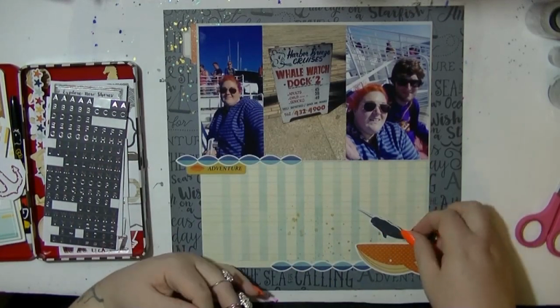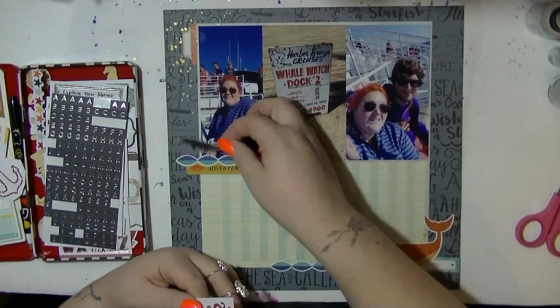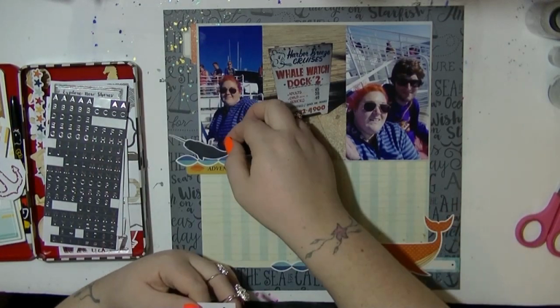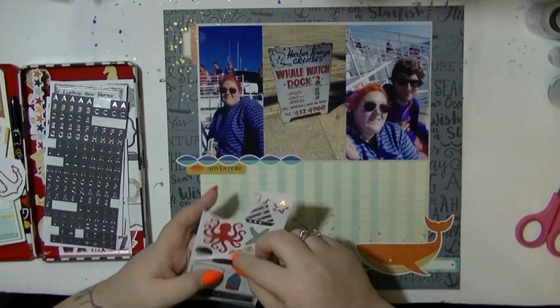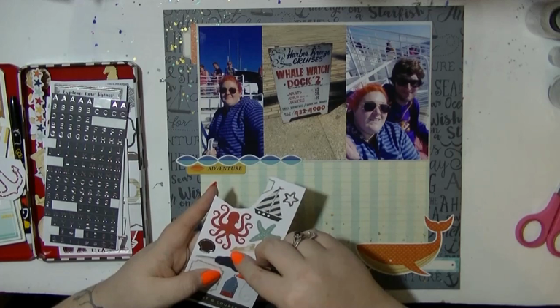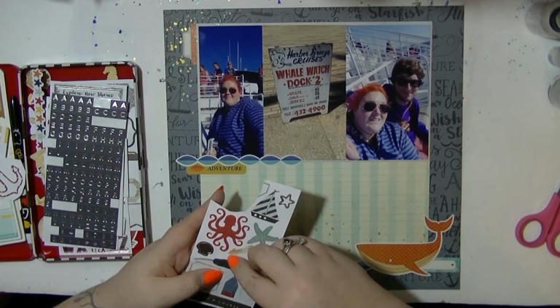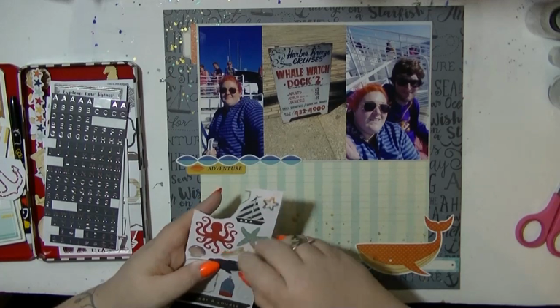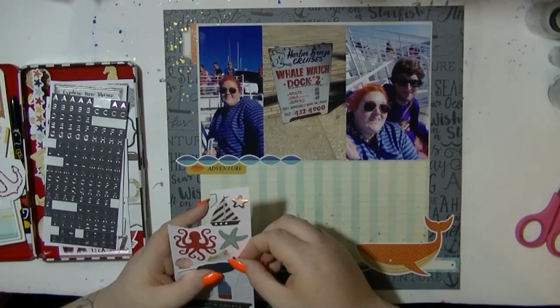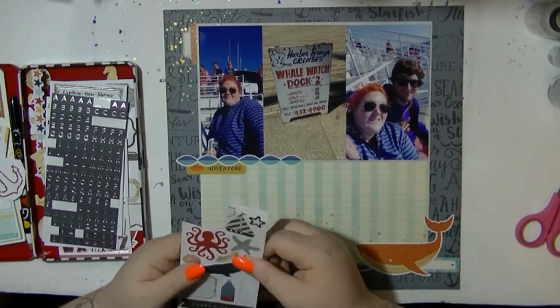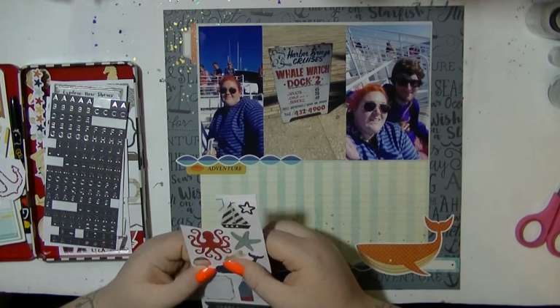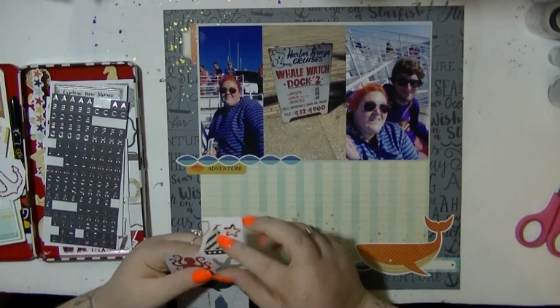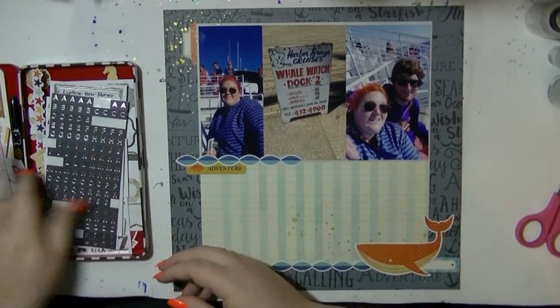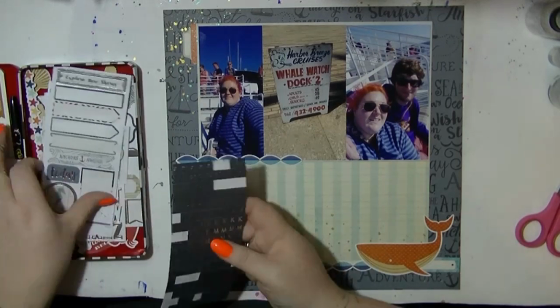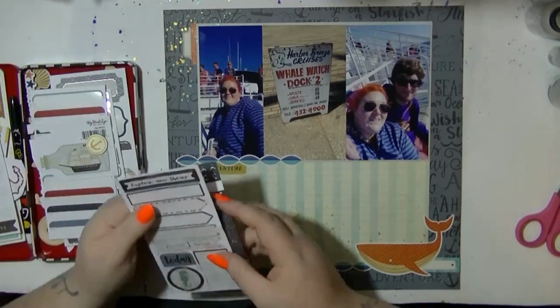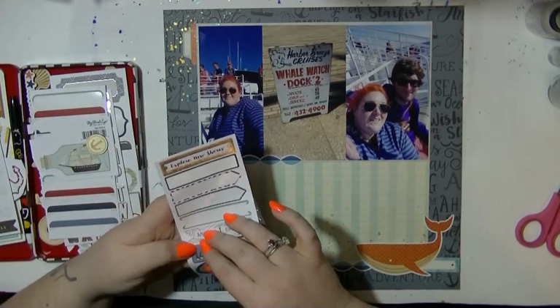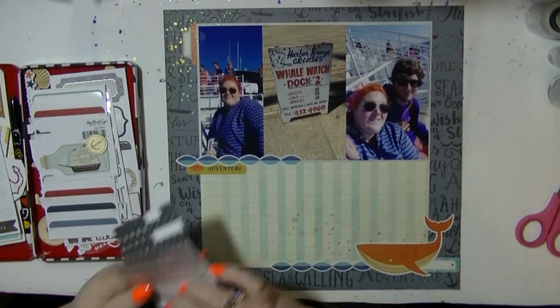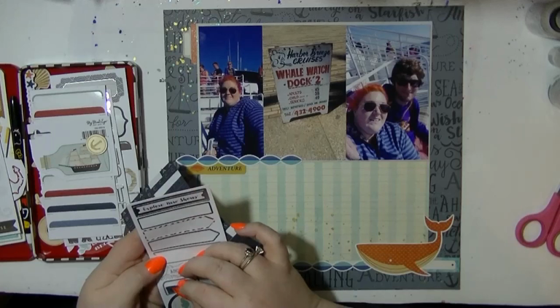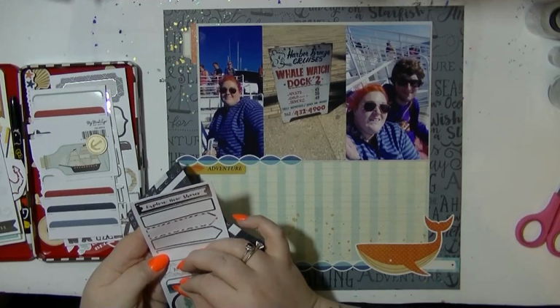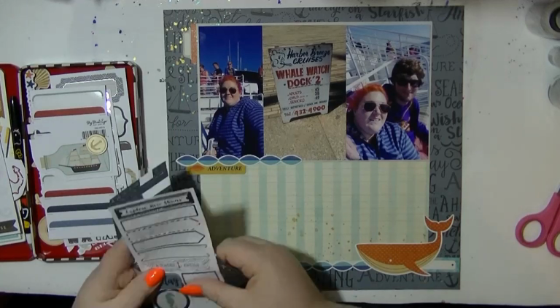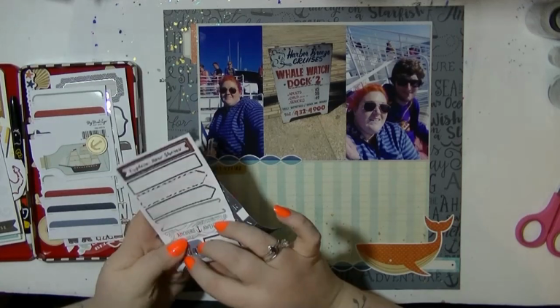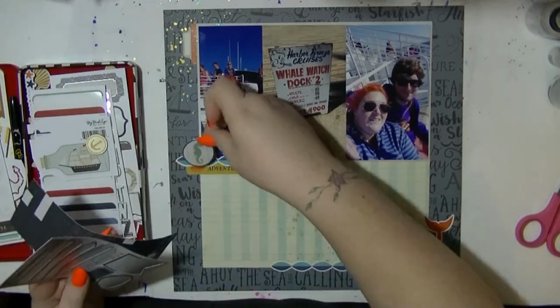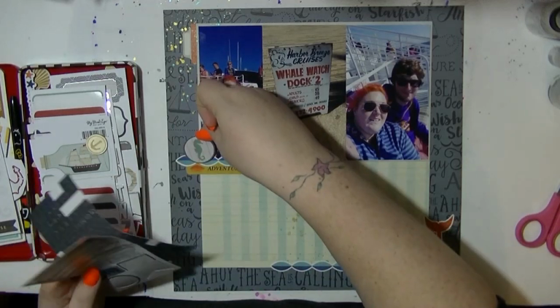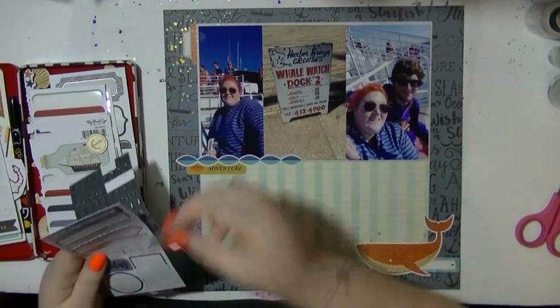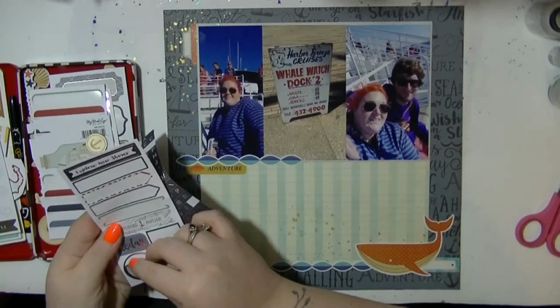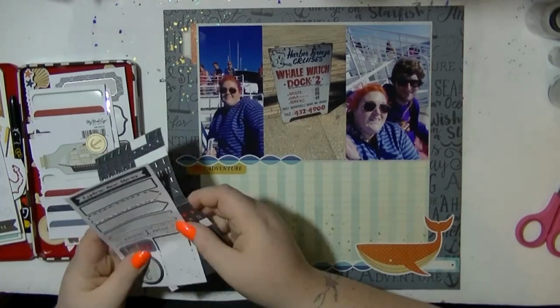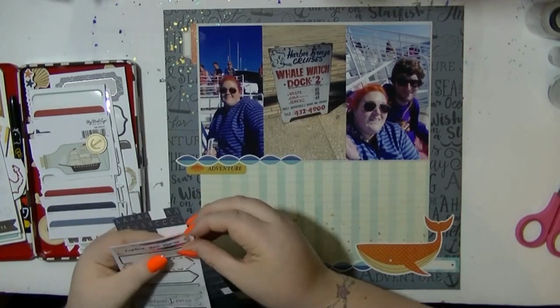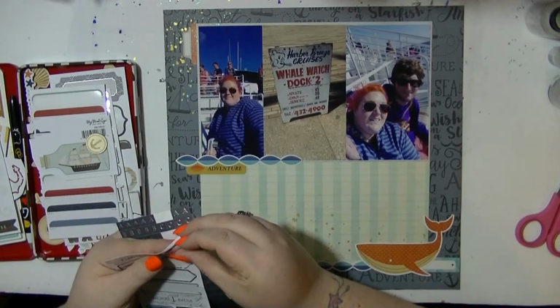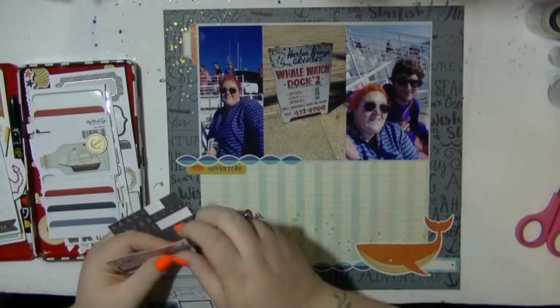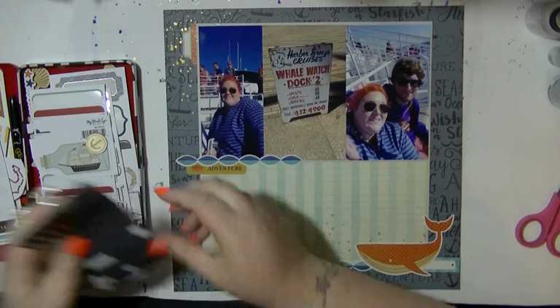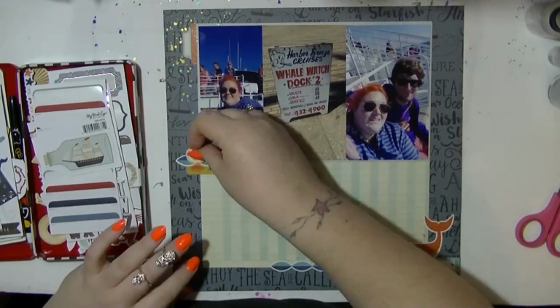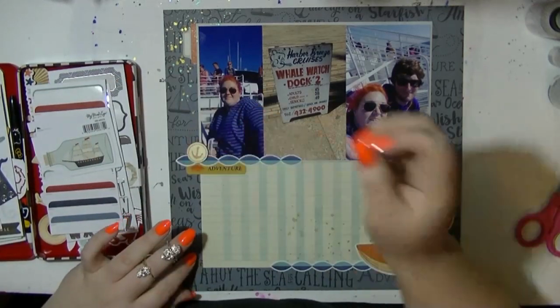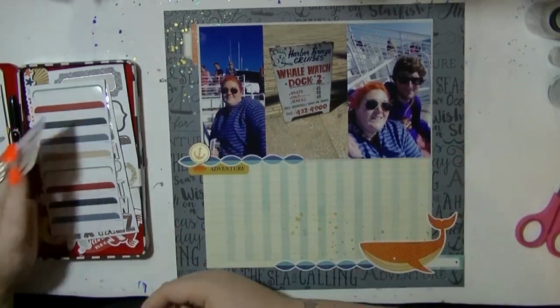I was thinking should I put this little narwhal on there, but he just looked a little bit swamped by that big orange whale, so he can stay in my sticker stash. He's going to be one of those that's just too cute to use.